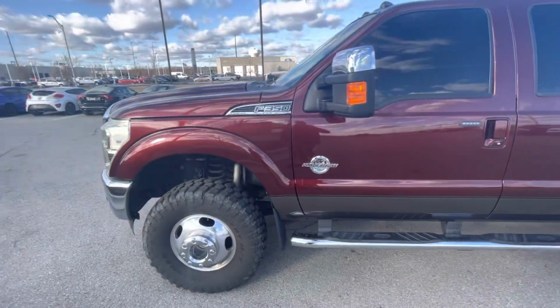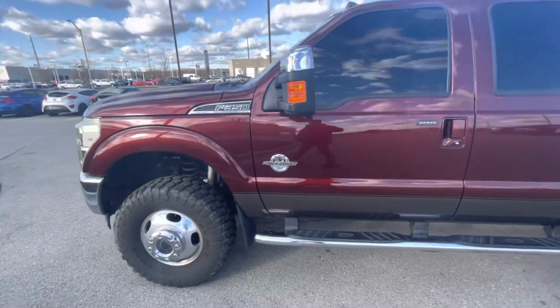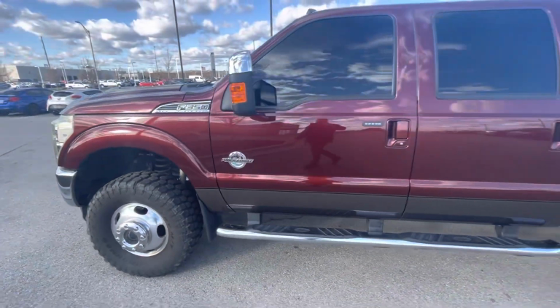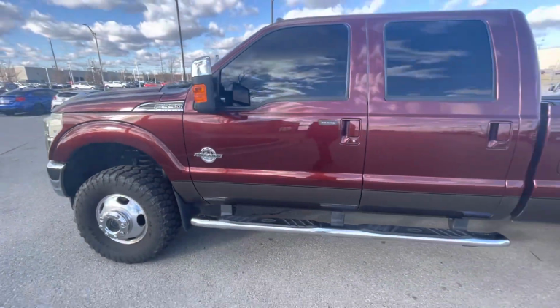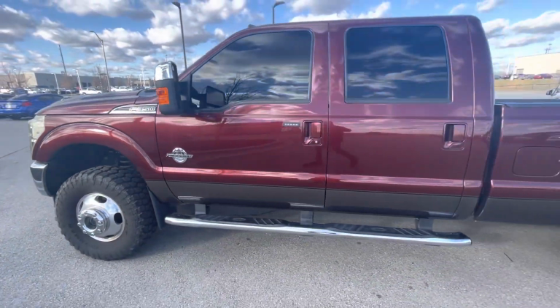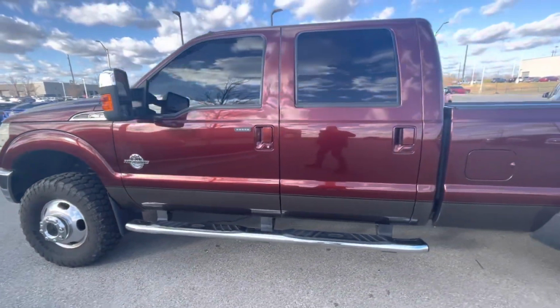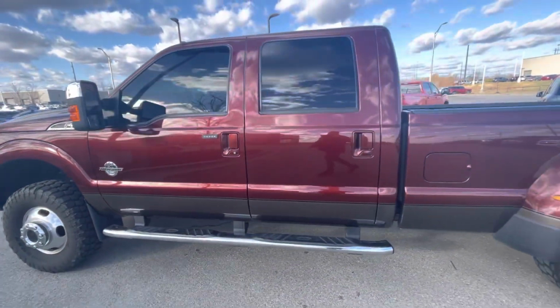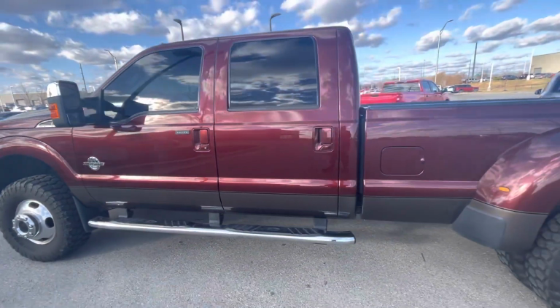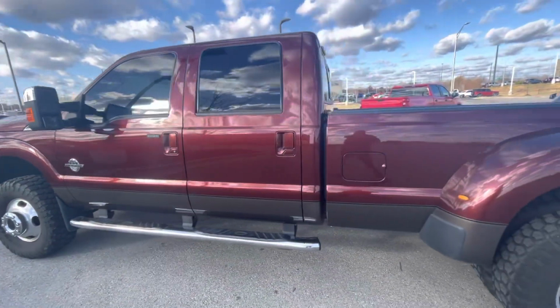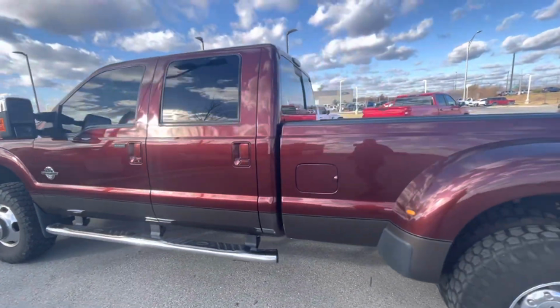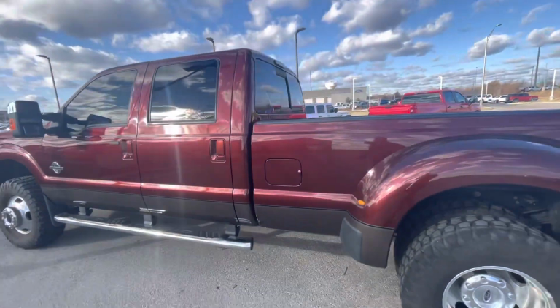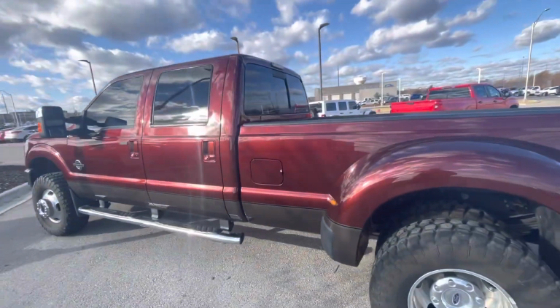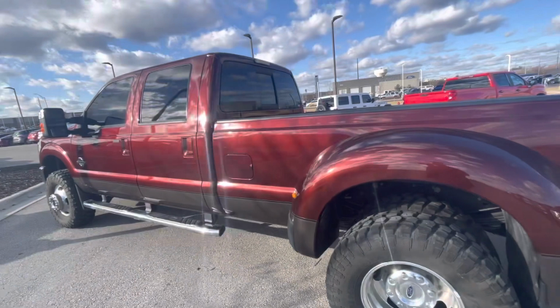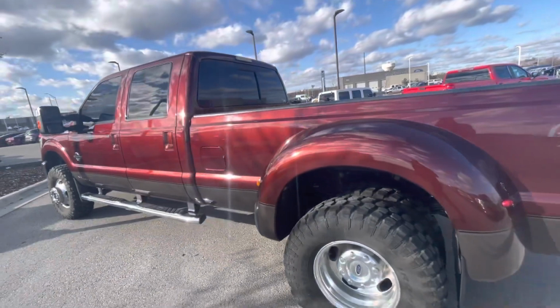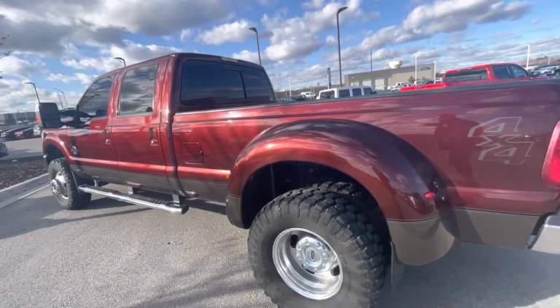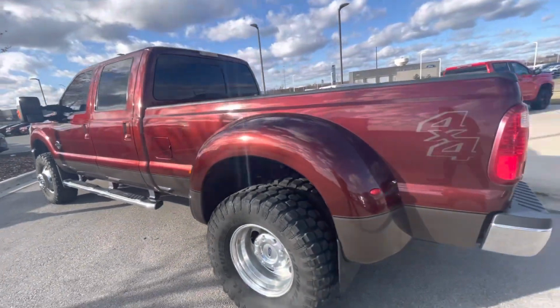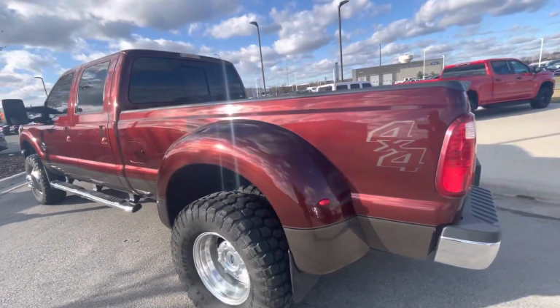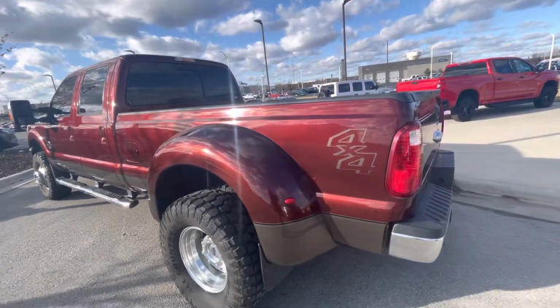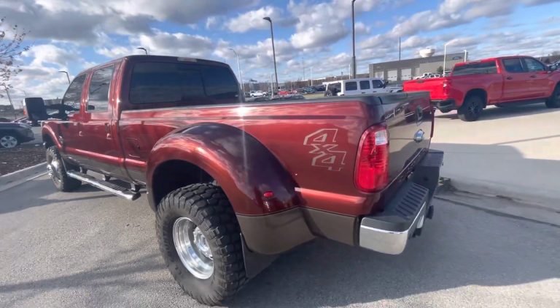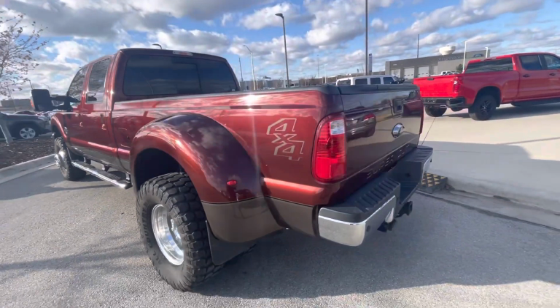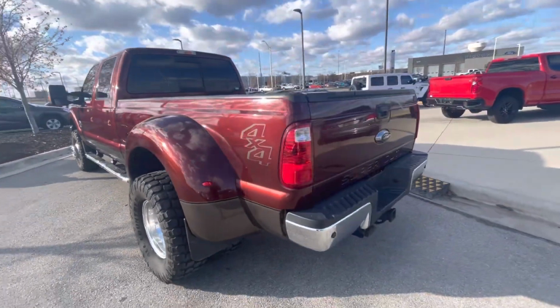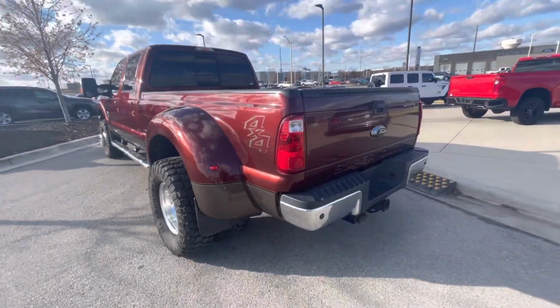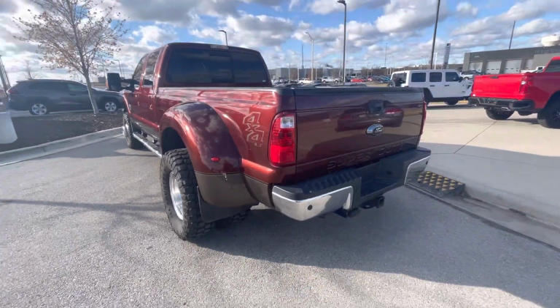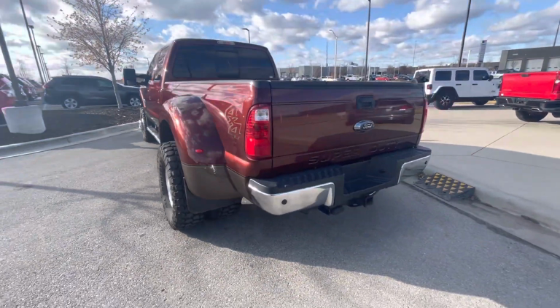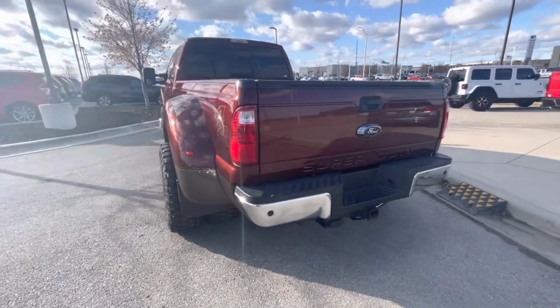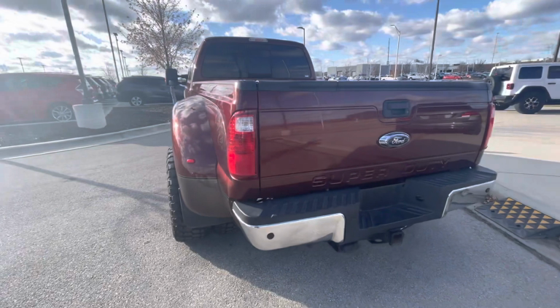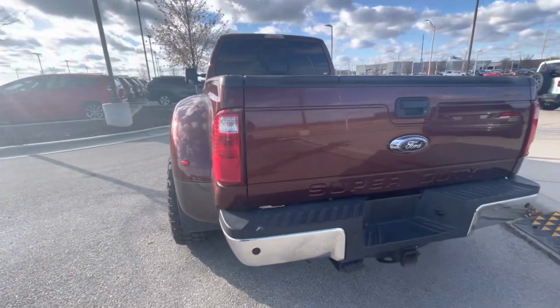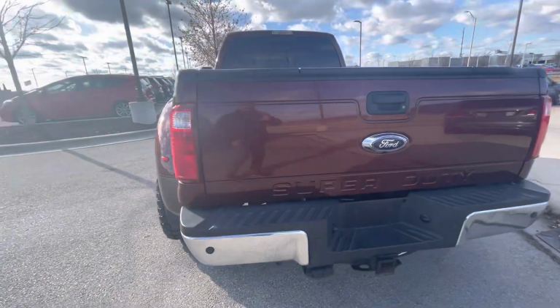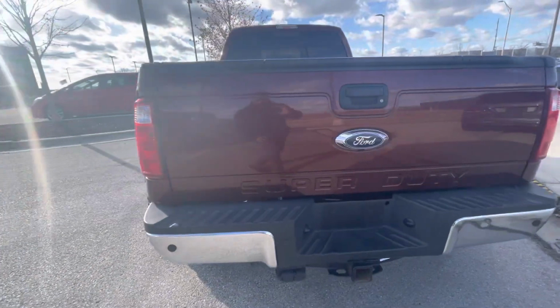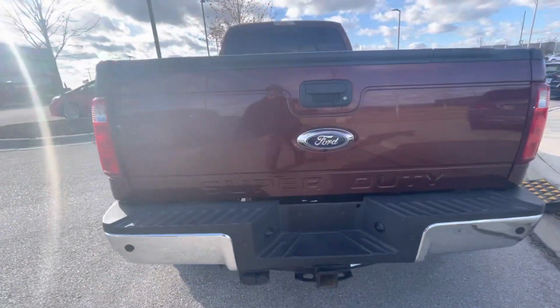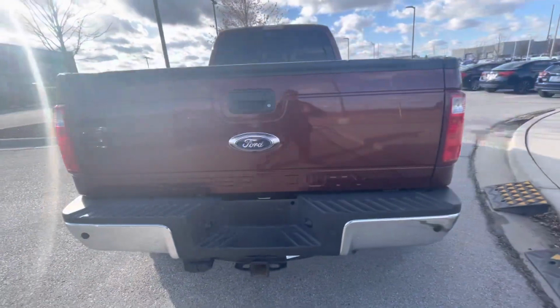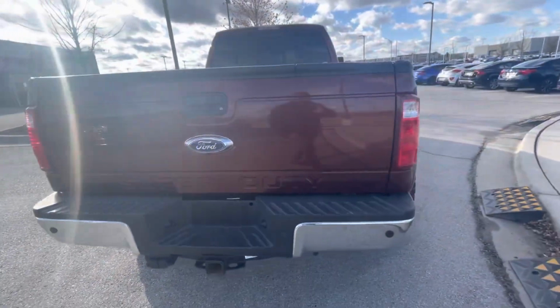I didn't see any scratches, damage, or anything like that. It really catches my eye. You can see it's in excellent condition. Let me walk you around.